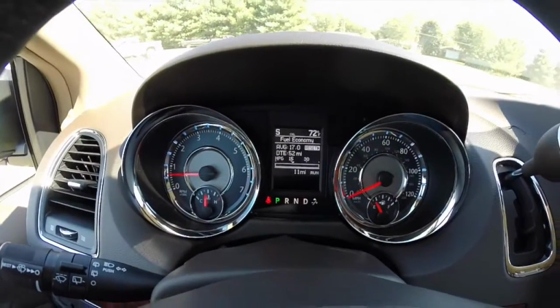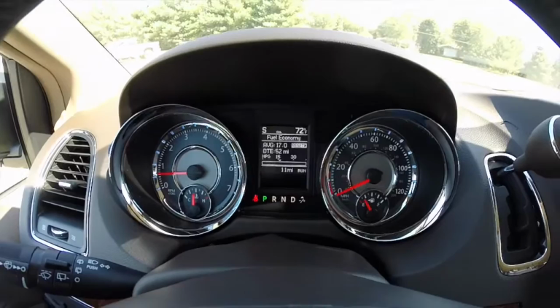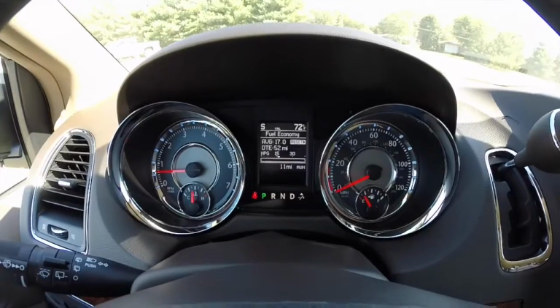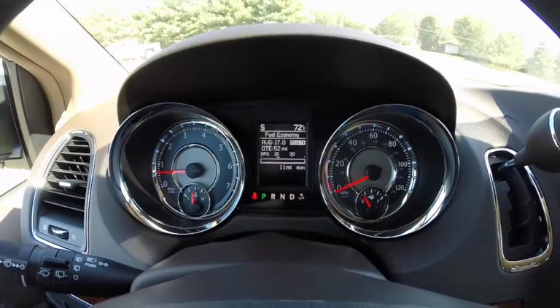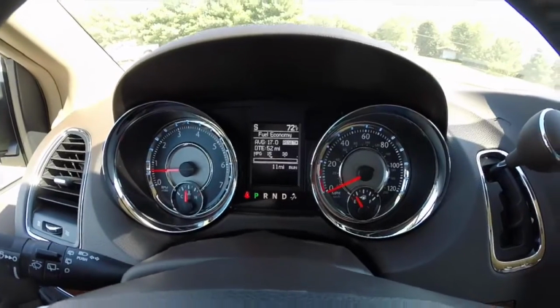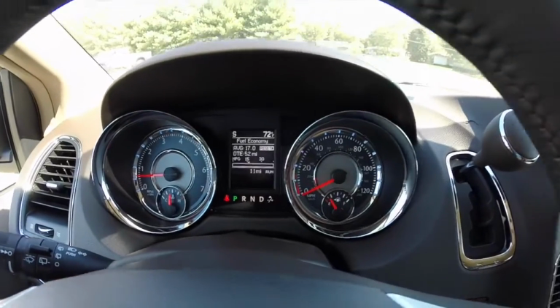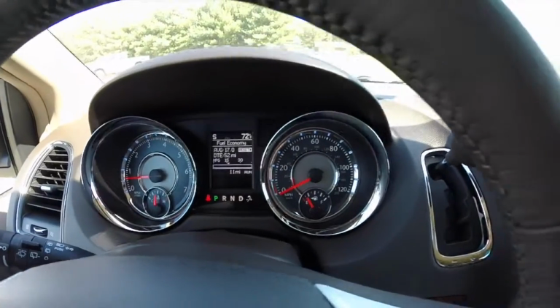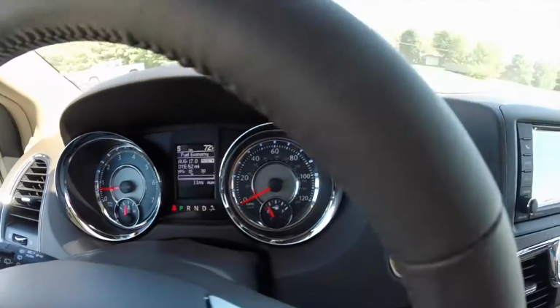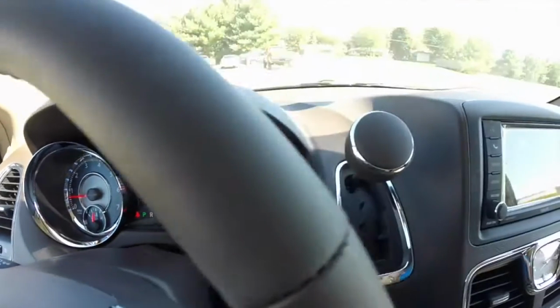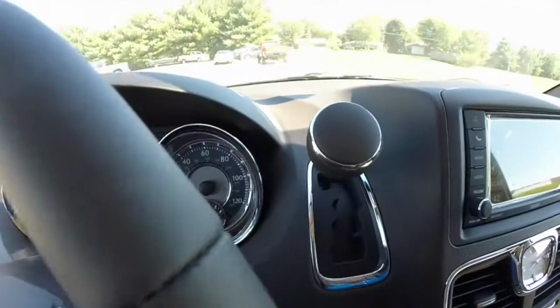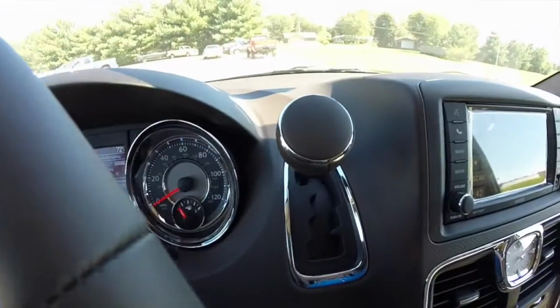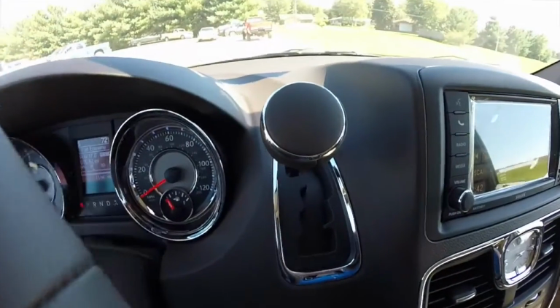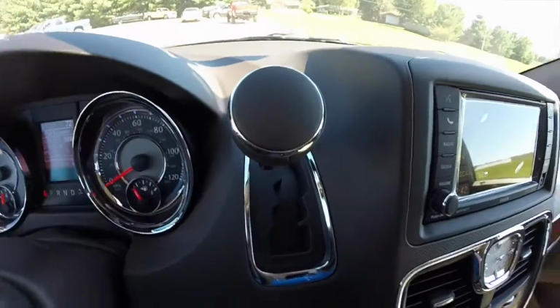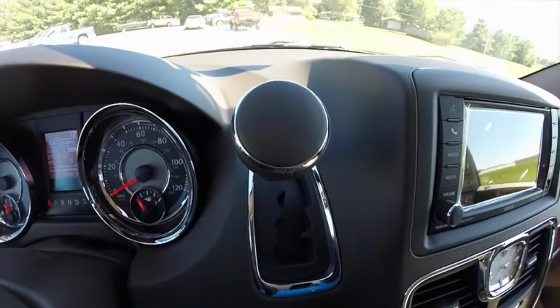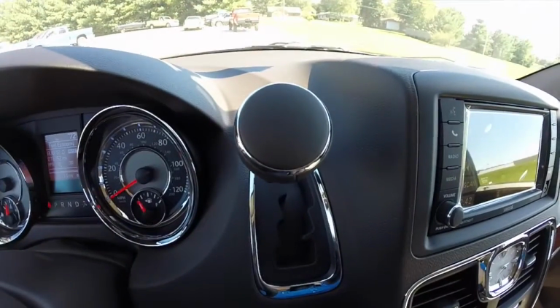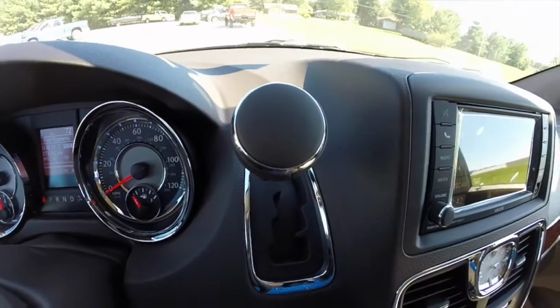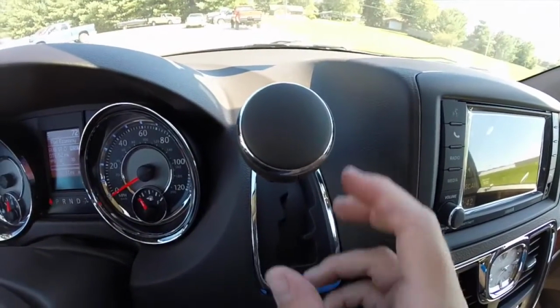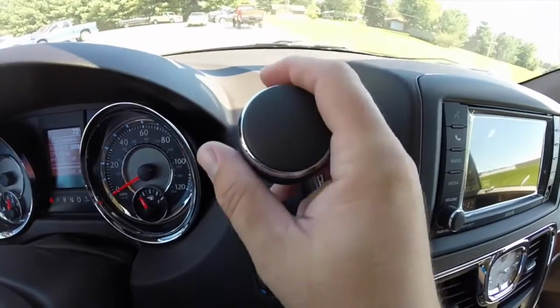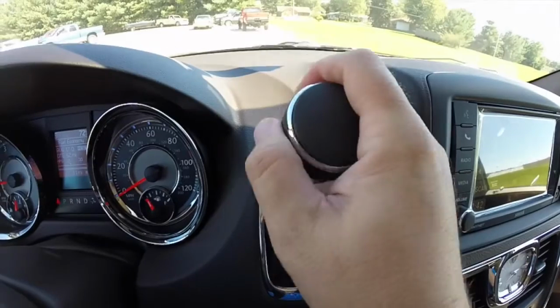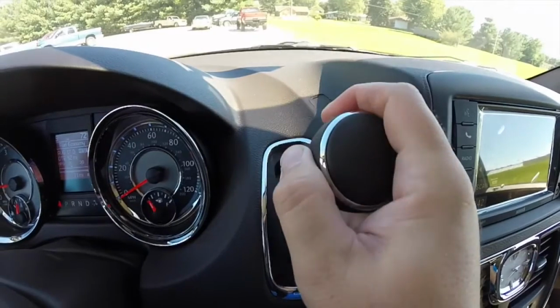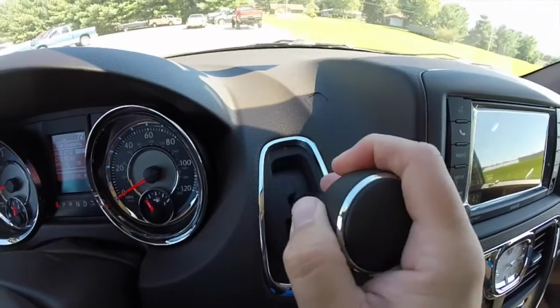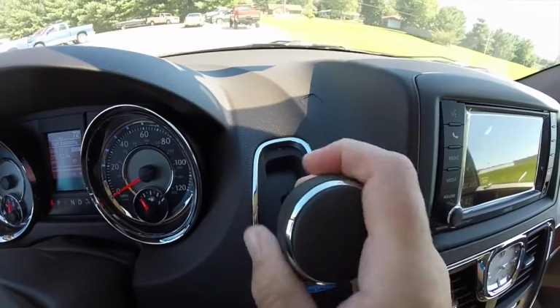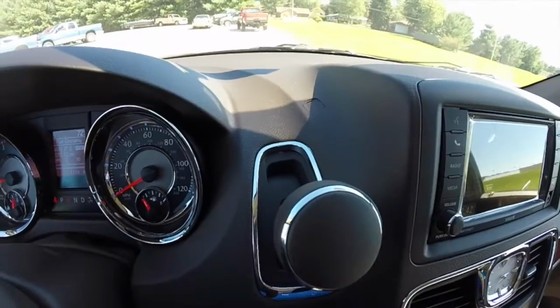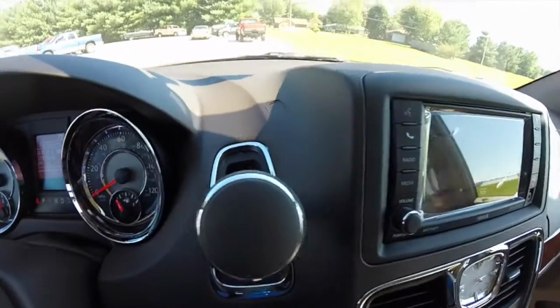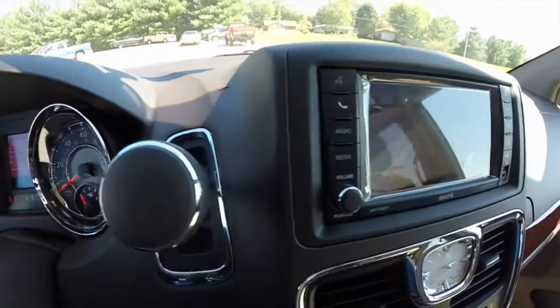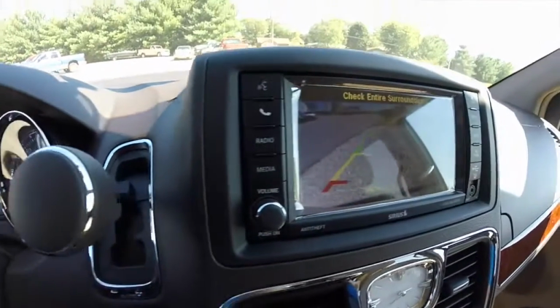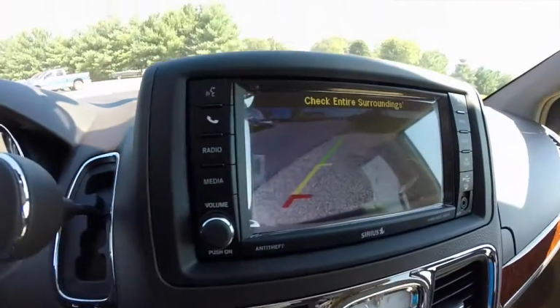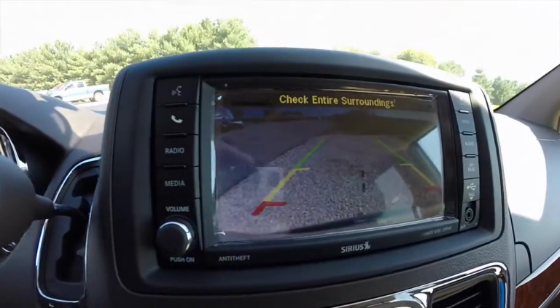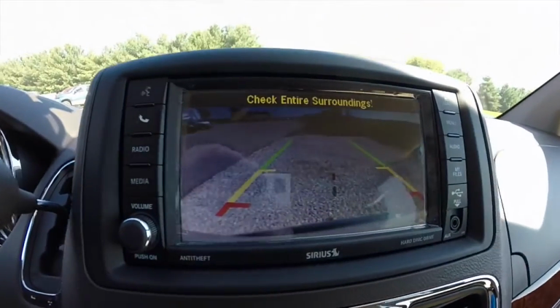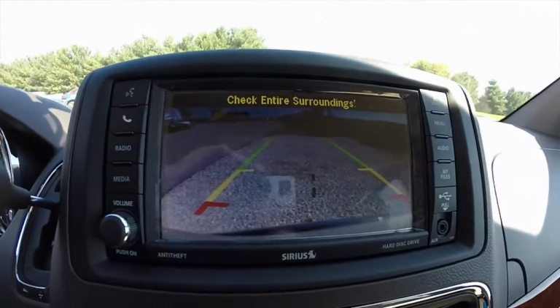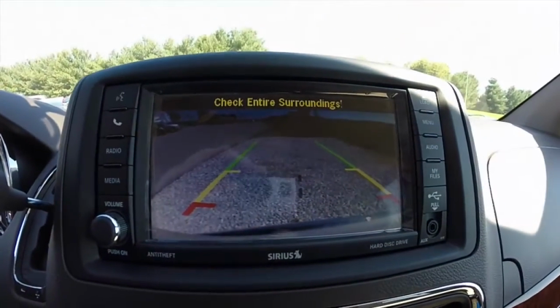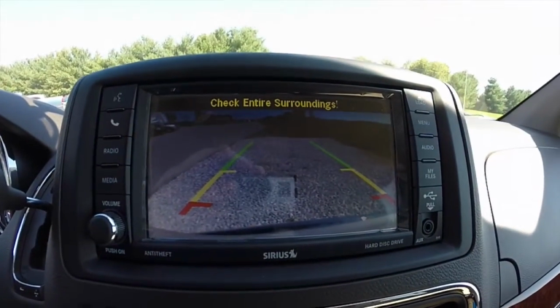Trip computer right in the front and center. Dash mounted transmission lever. This vehicle does have a reverse camera, and it also has guidance lines as well.